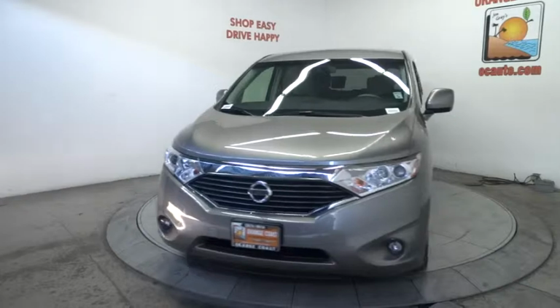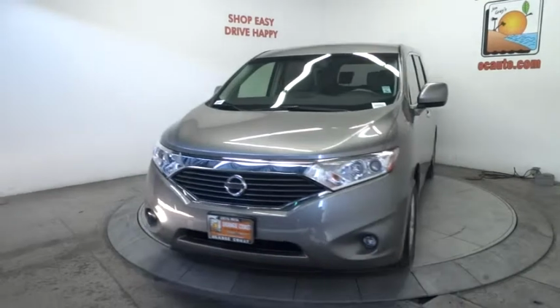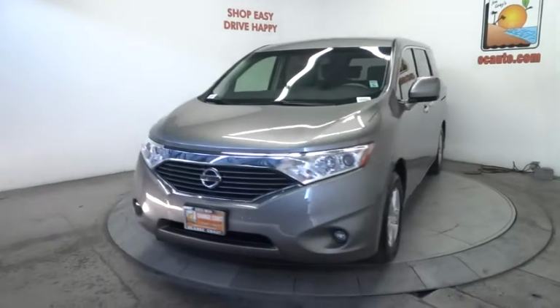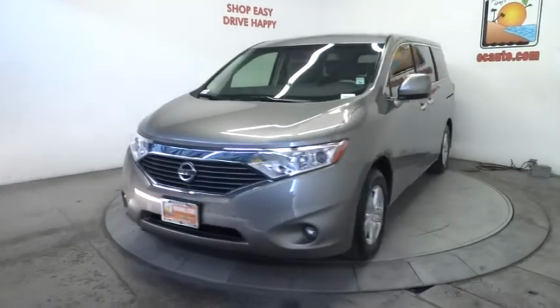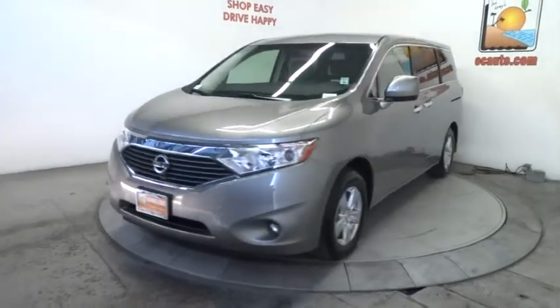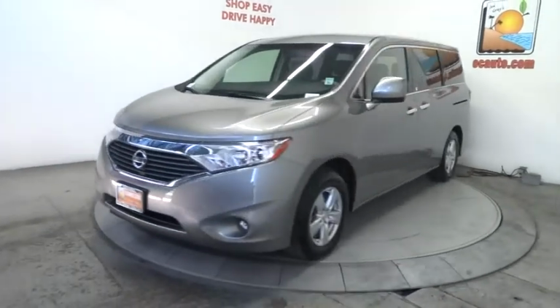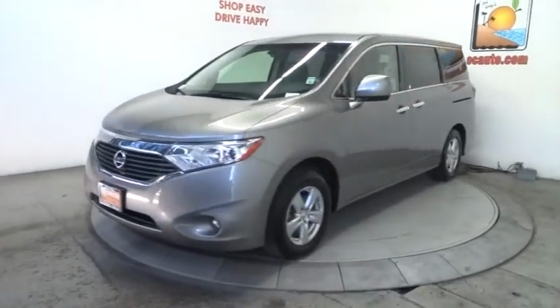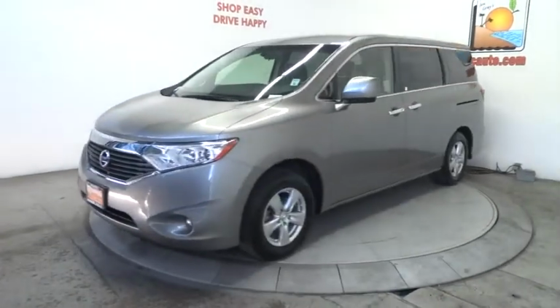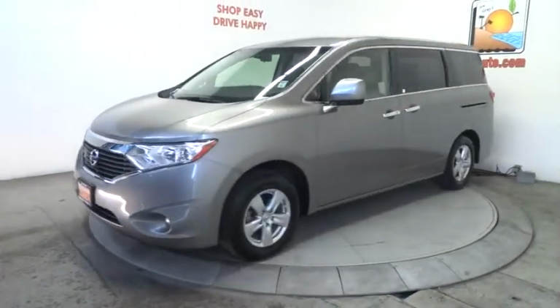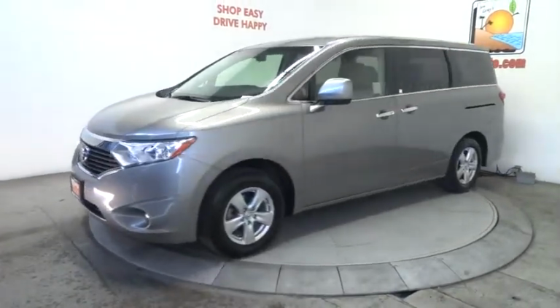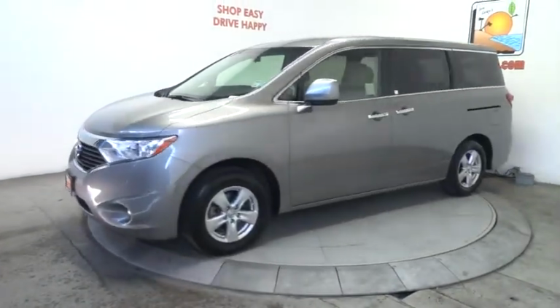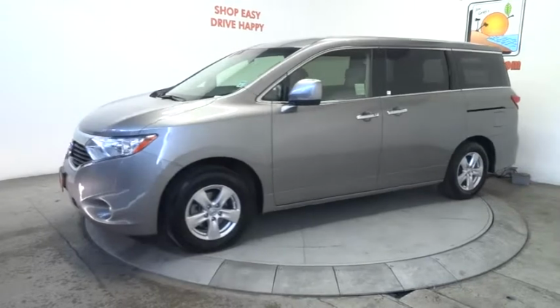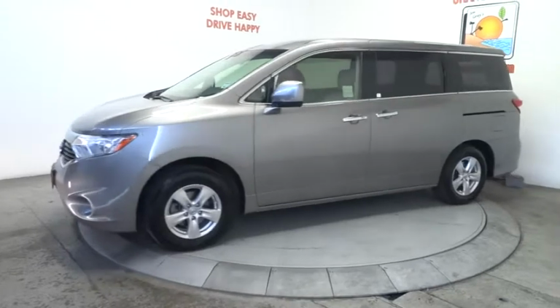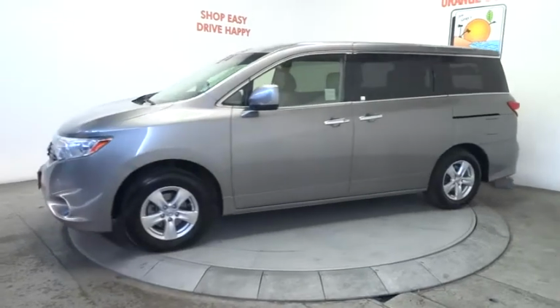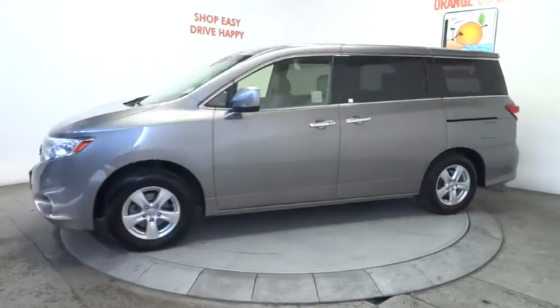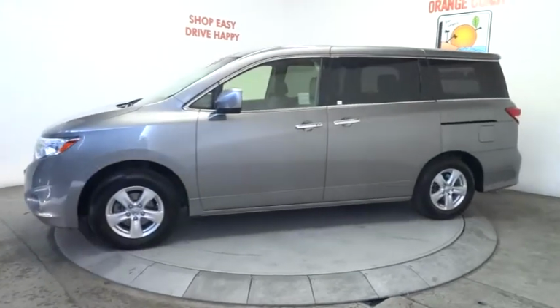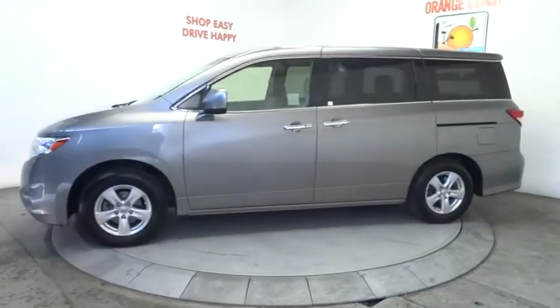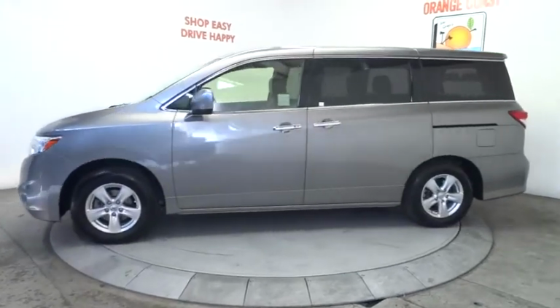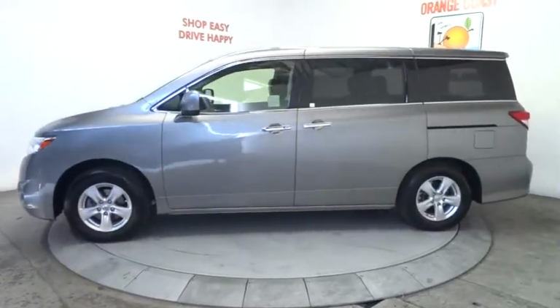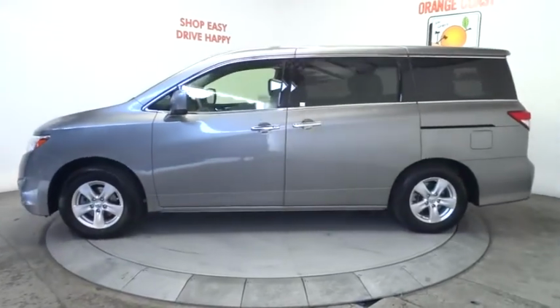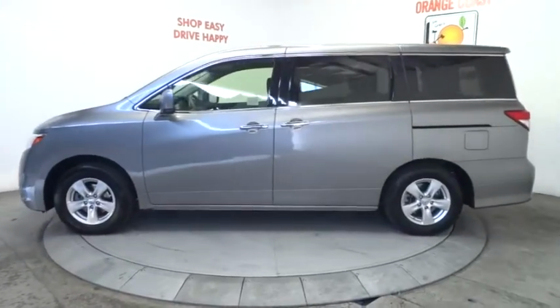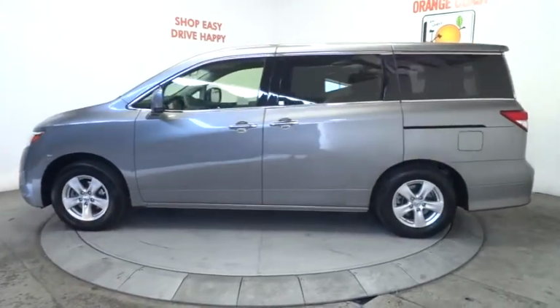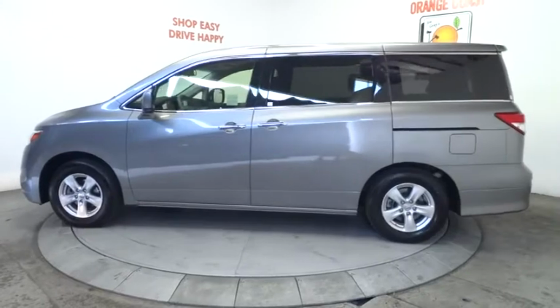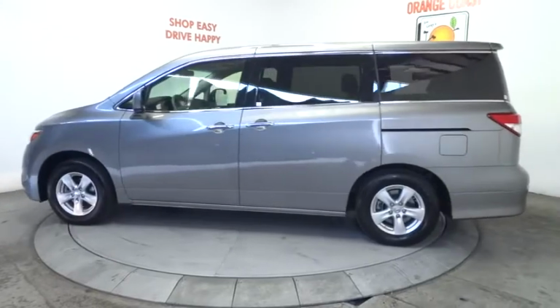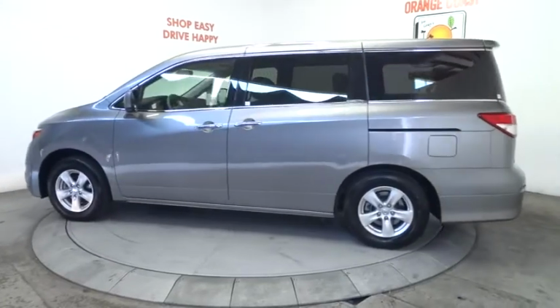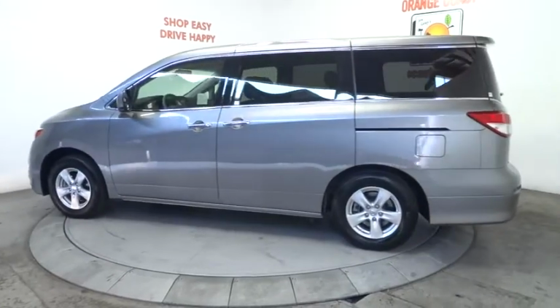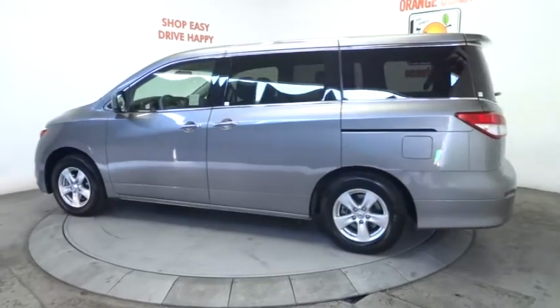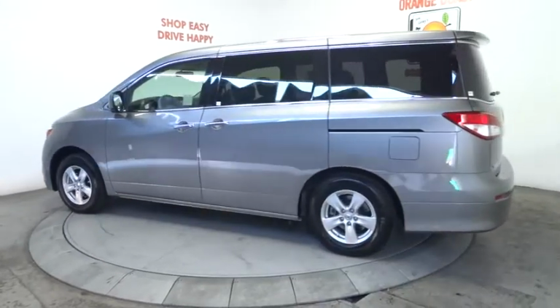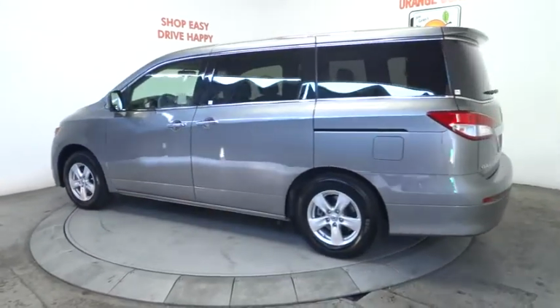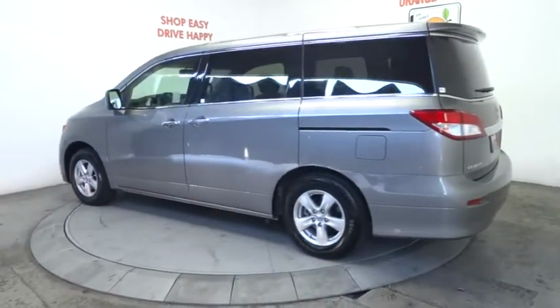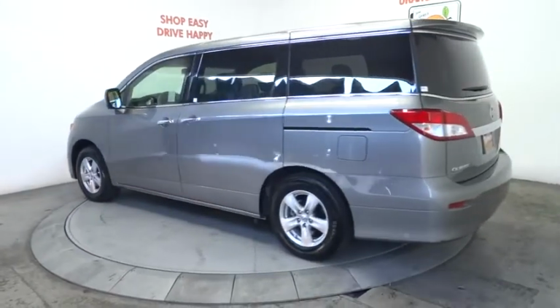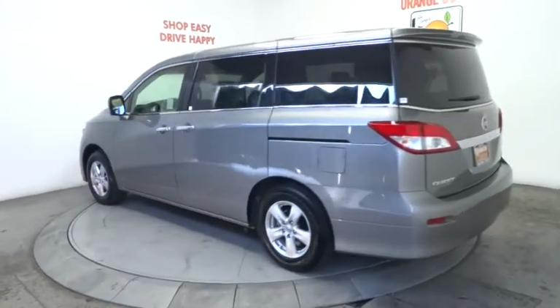The 2013 Quest. Well equipped with numerous standard convenience and safety features, the Nissan Quest is a classy minivan with crisp handling, sharp steering, and a strong and smooth powertrain, and is priced below $25,000.